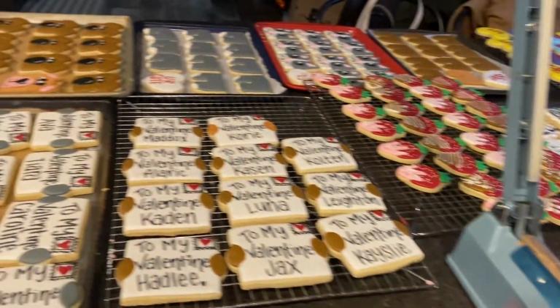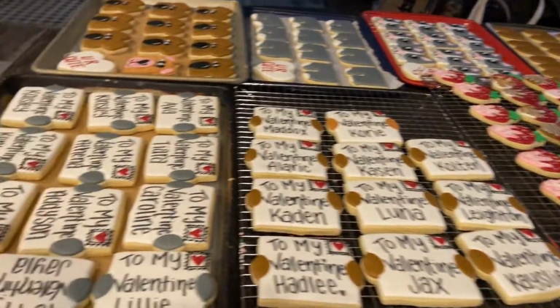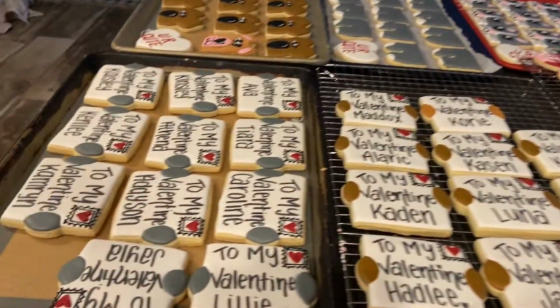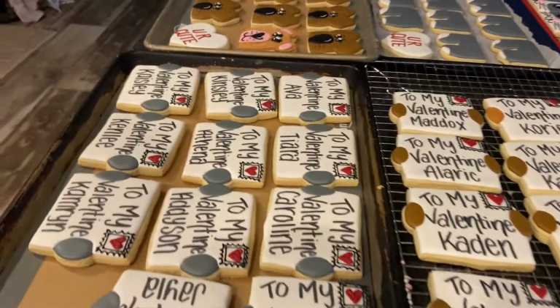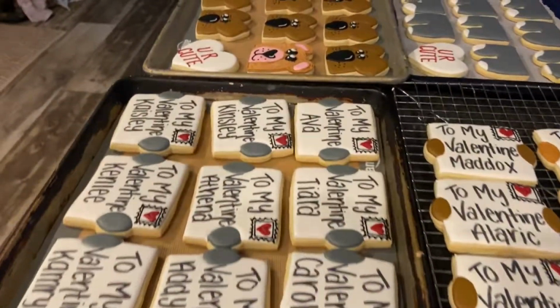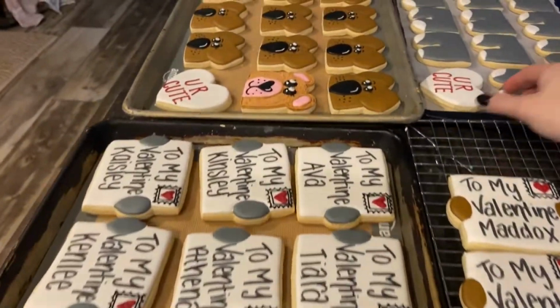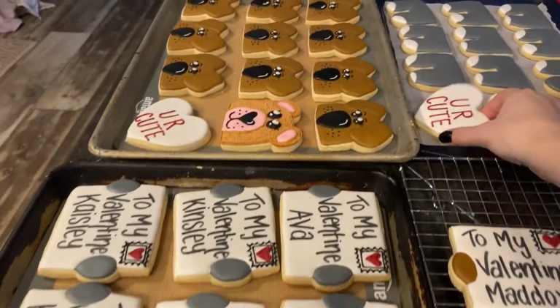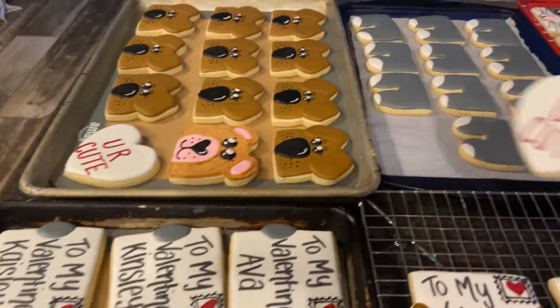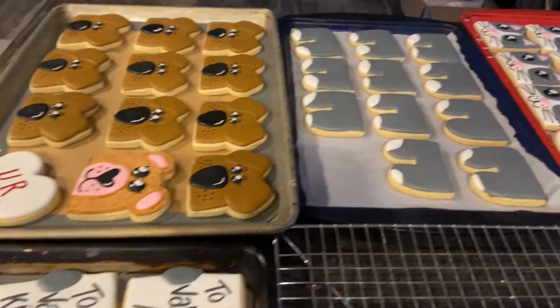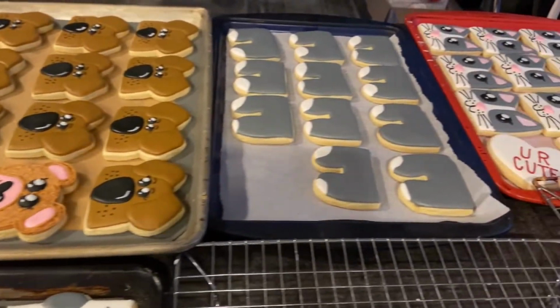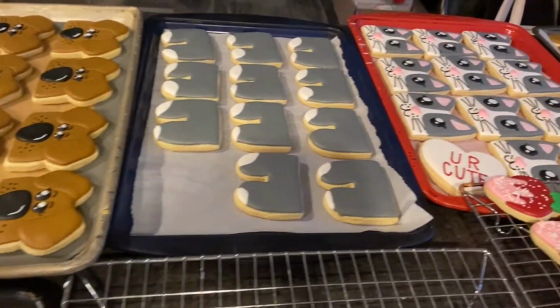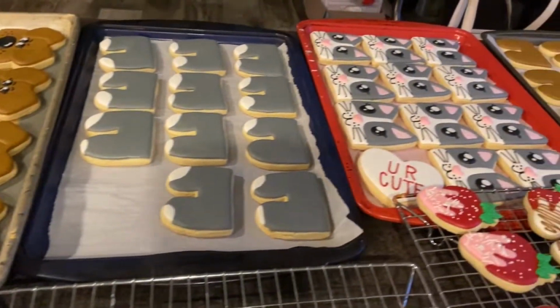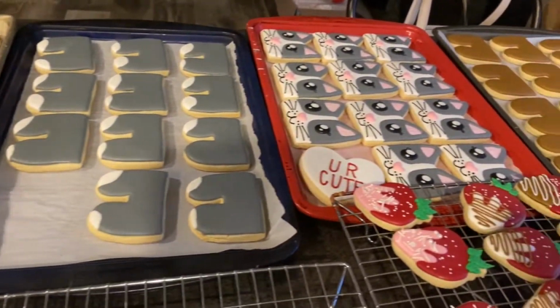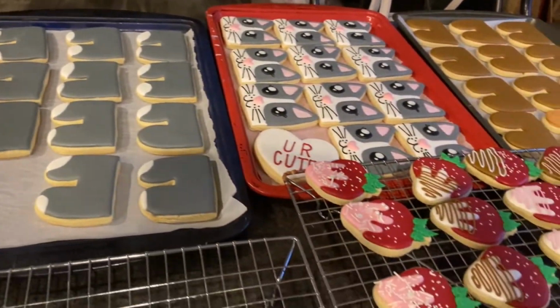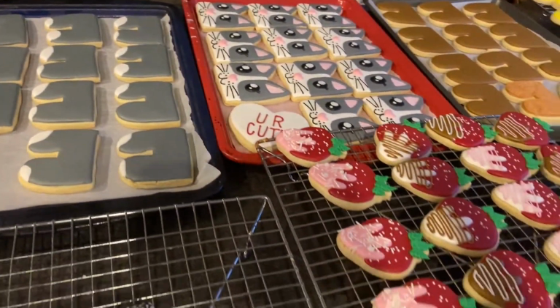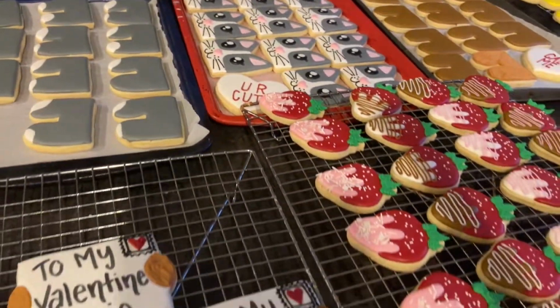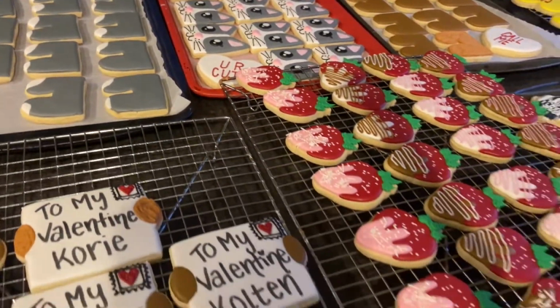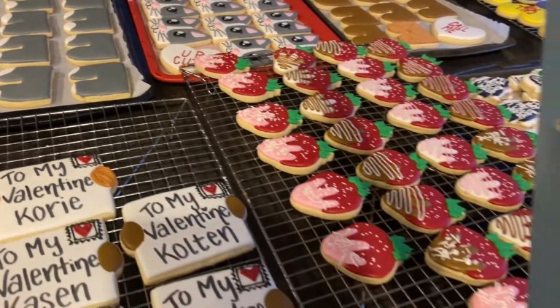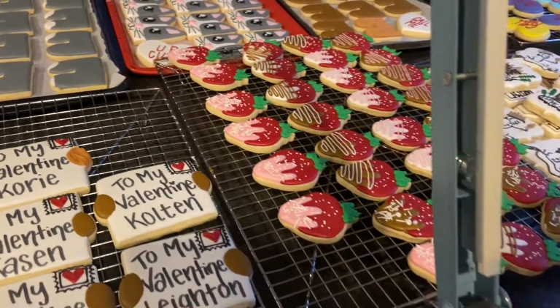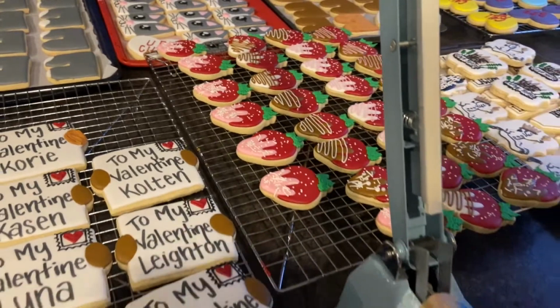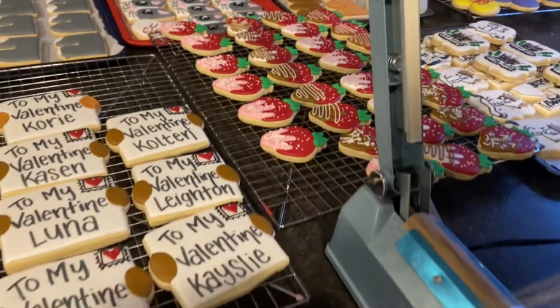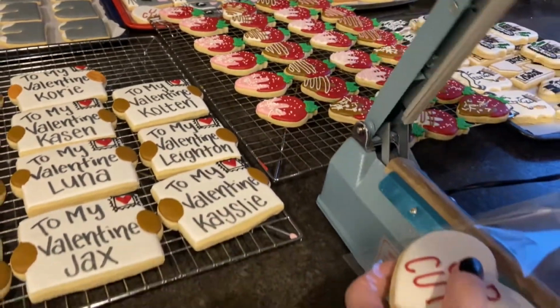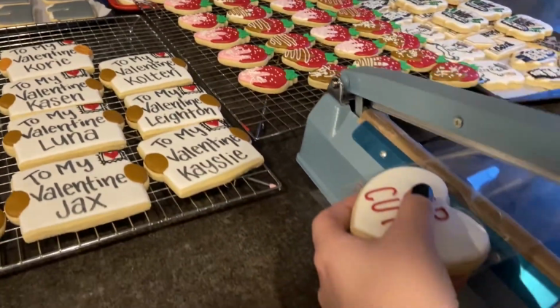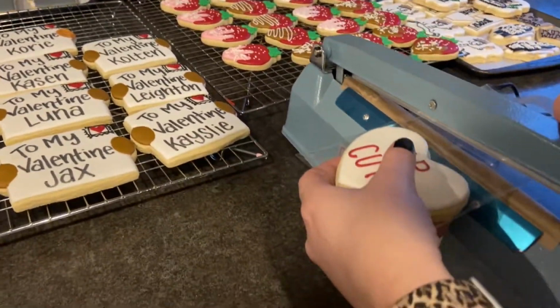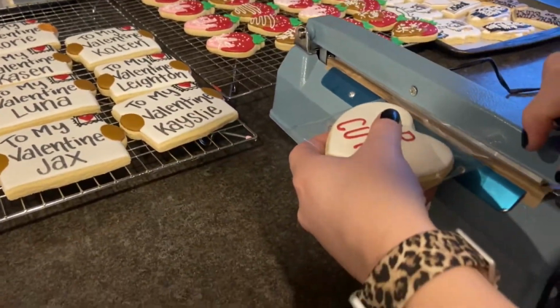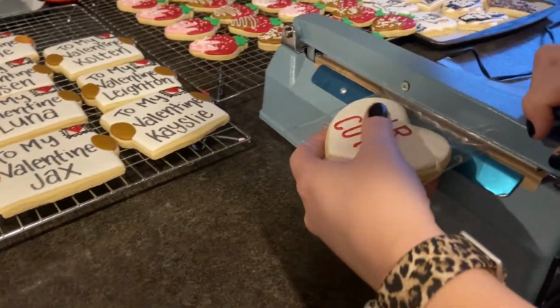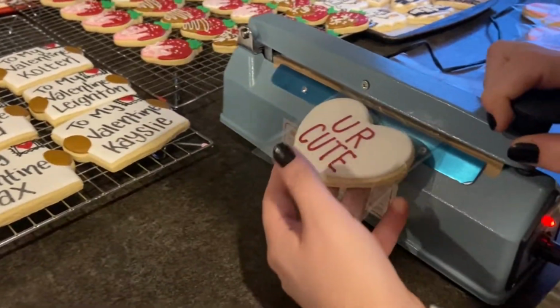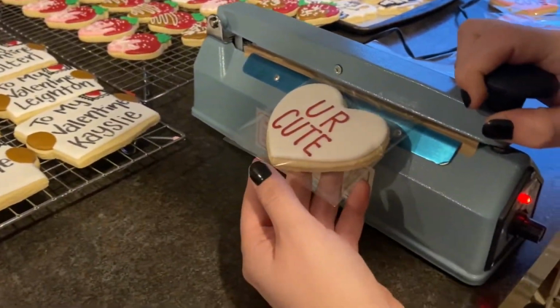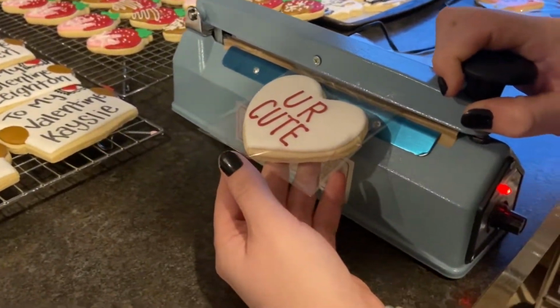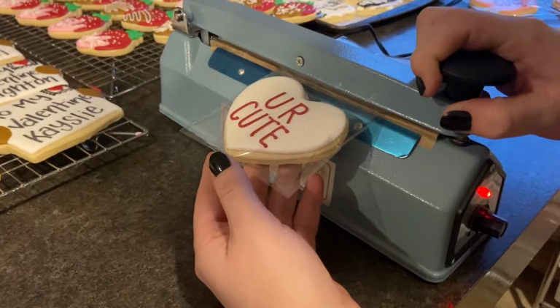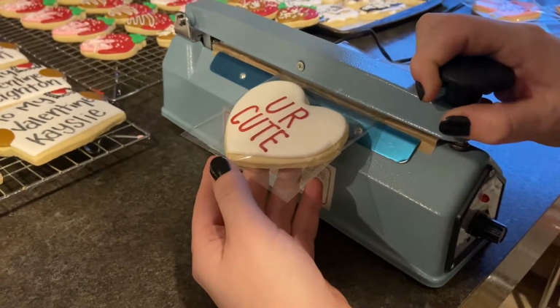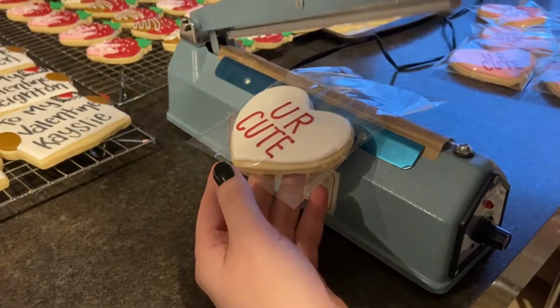We're going to do all these Valentine's Day cookies now. If you have any questions or concerns about the heat sealer, just put them in the comments and we'll do our best to answer them. Thank you!